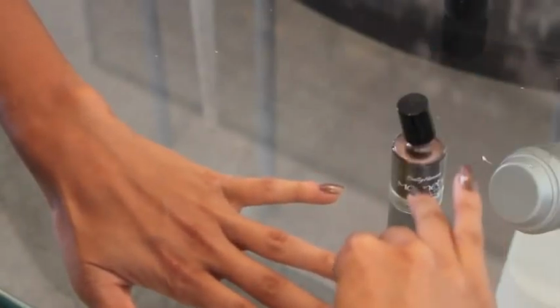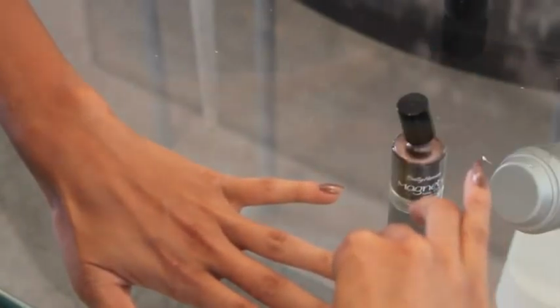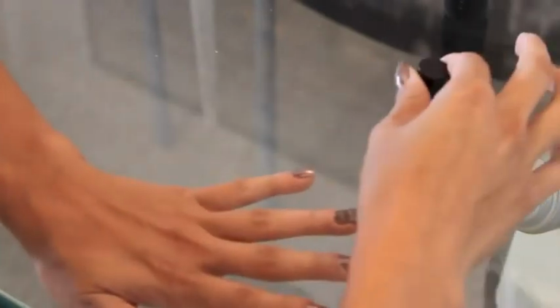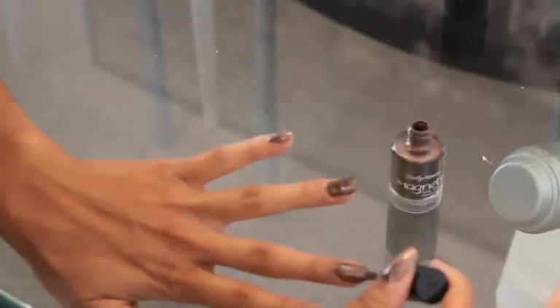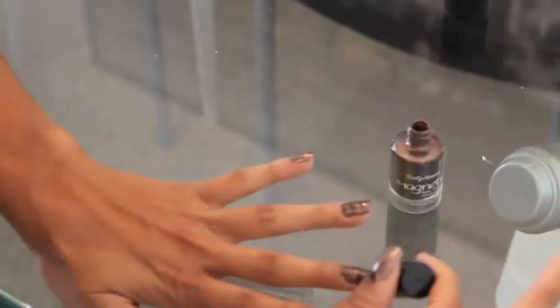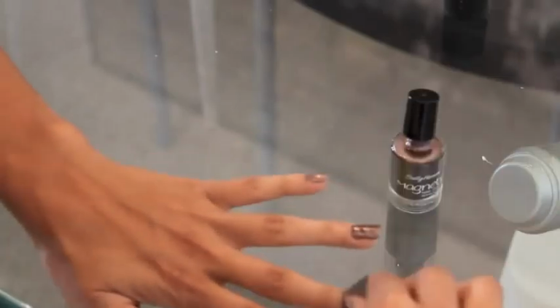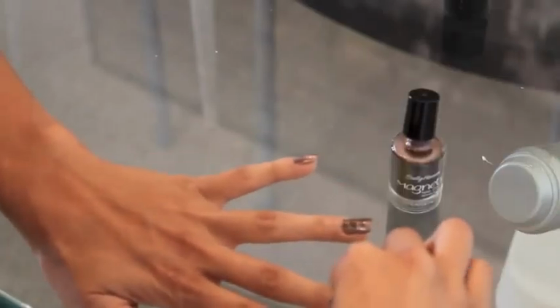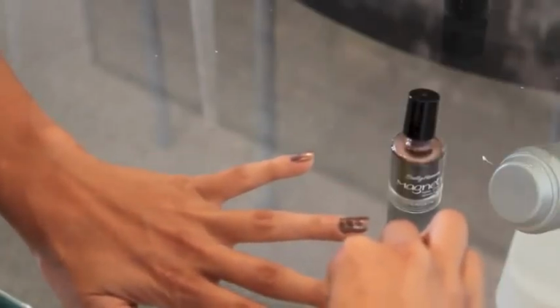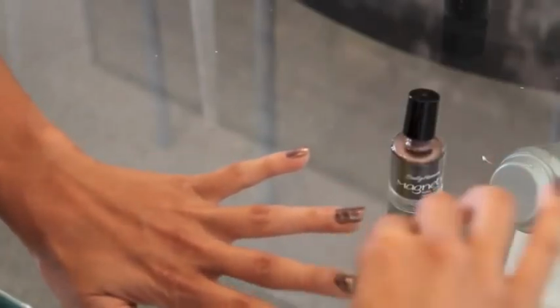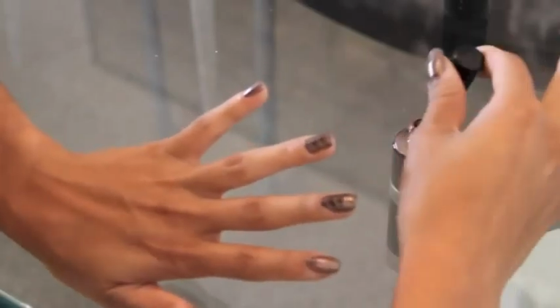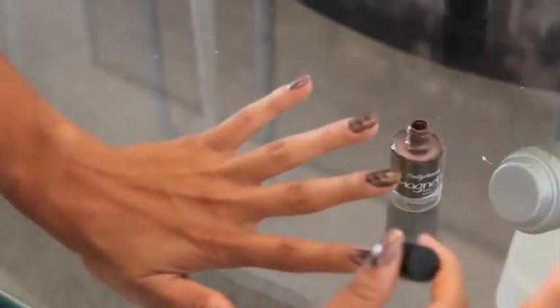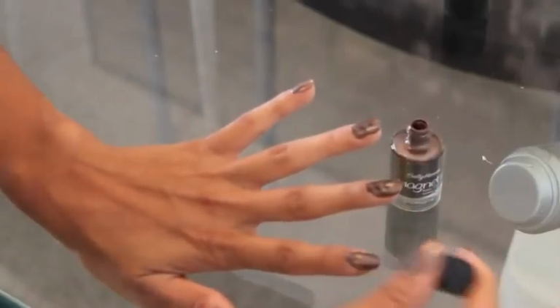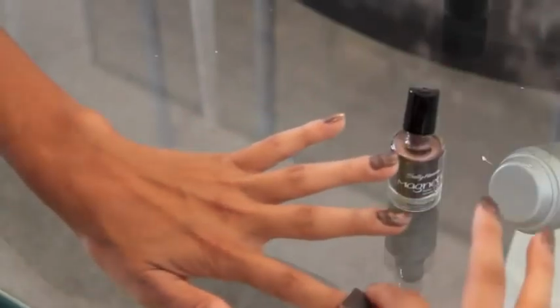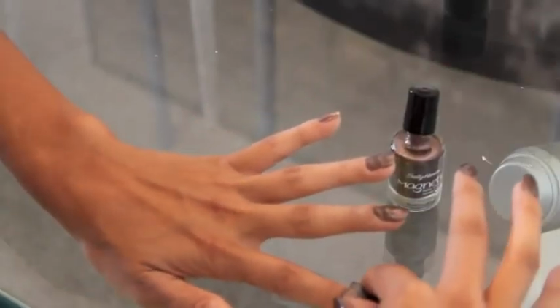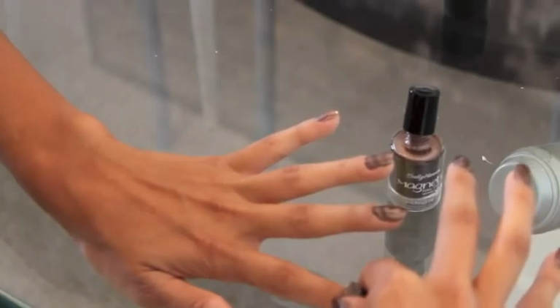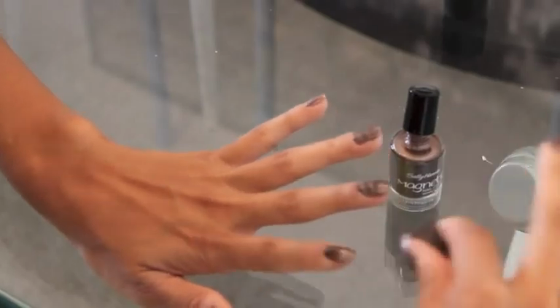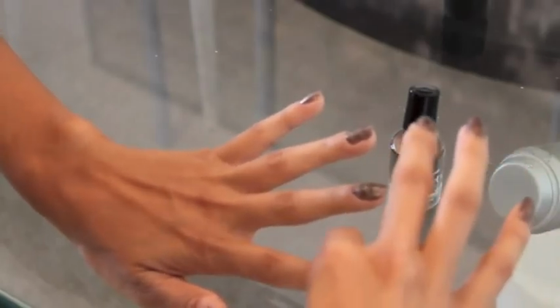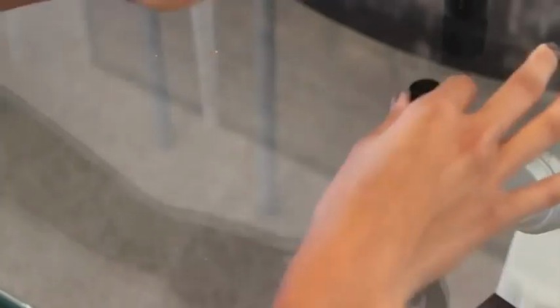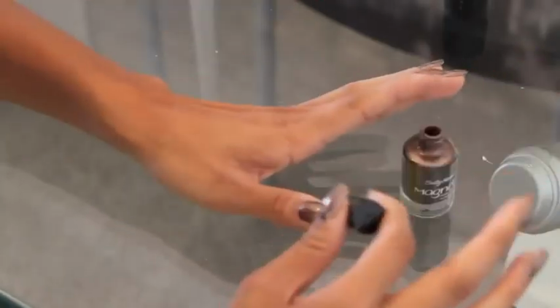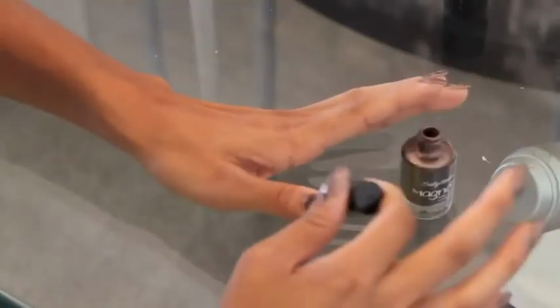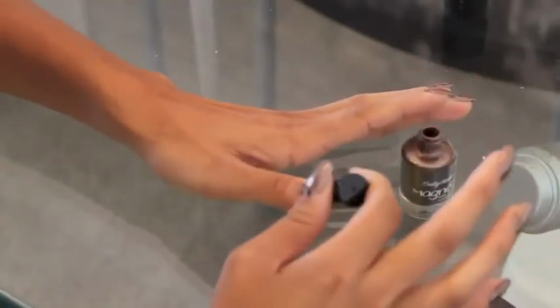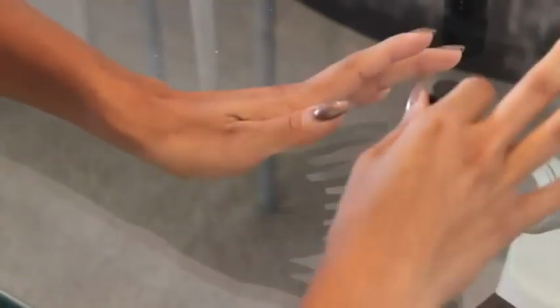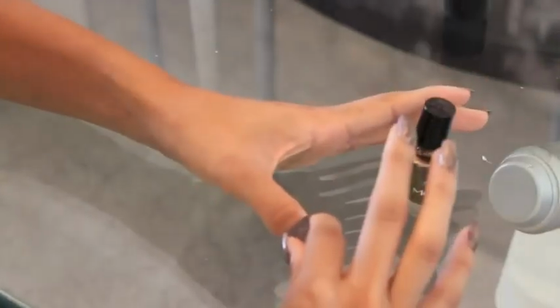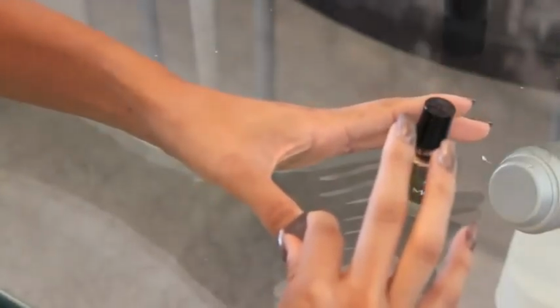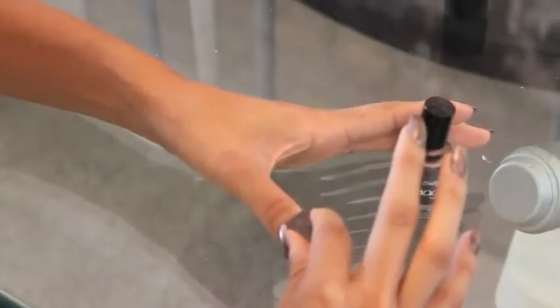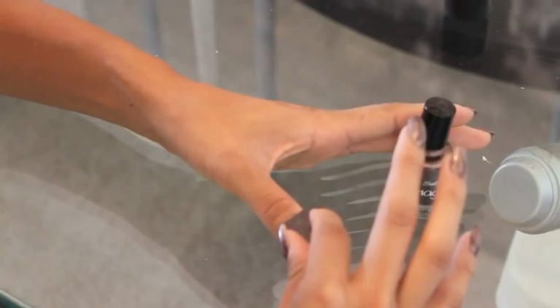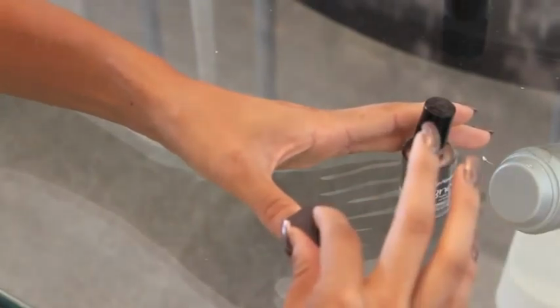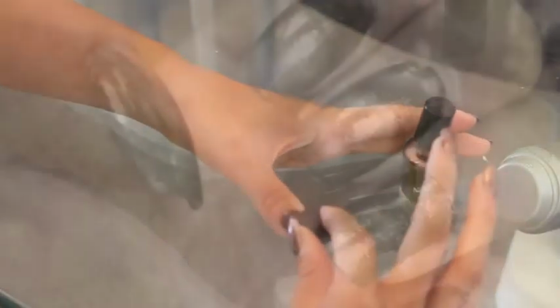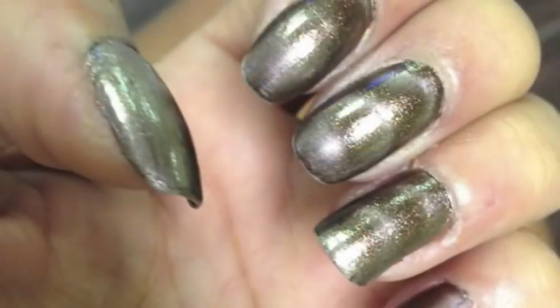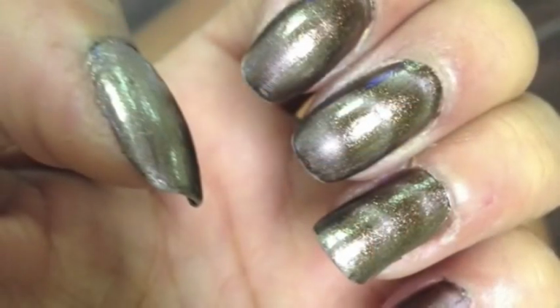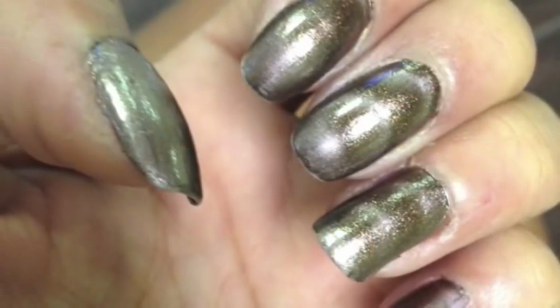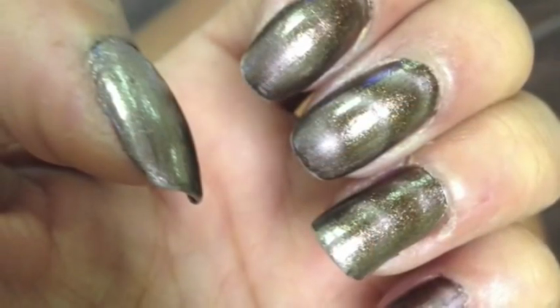Then I'm just repeating this on all of my nails and you can already see the effect that it's doing — it's kind of creating a ripple effect on each nail. And here's the final look.